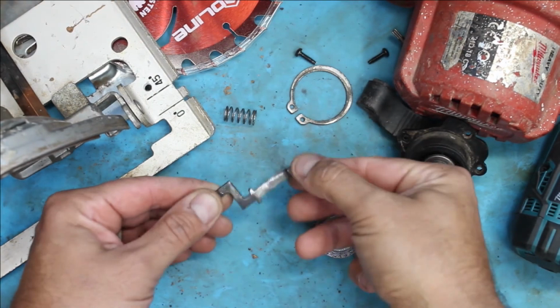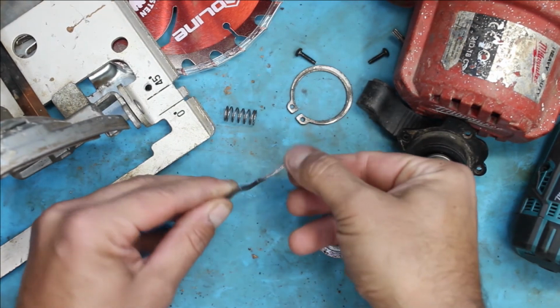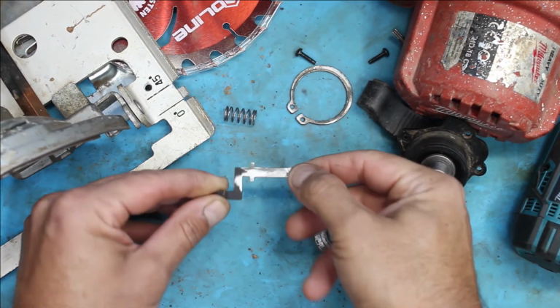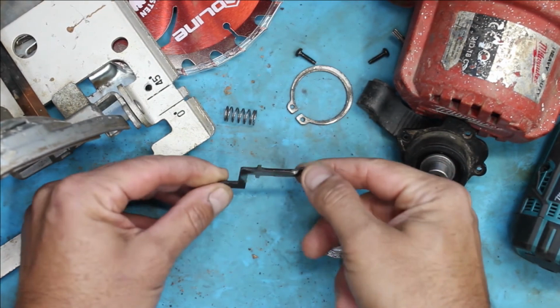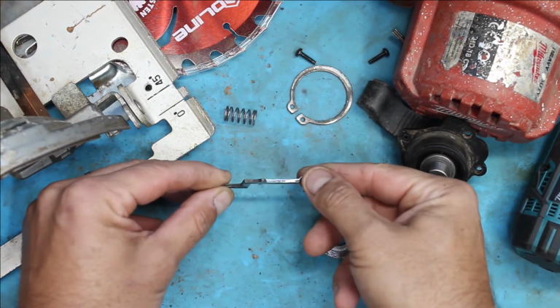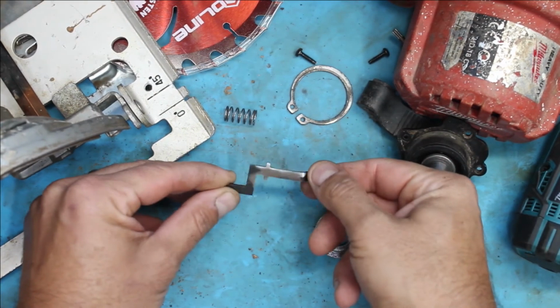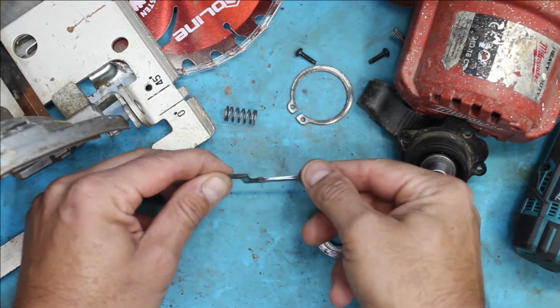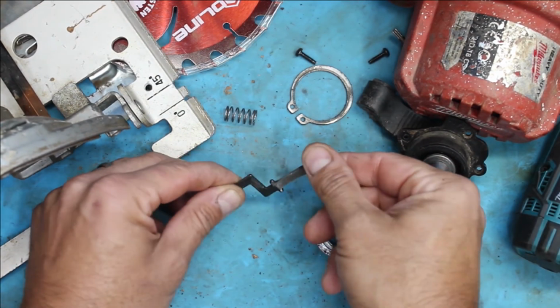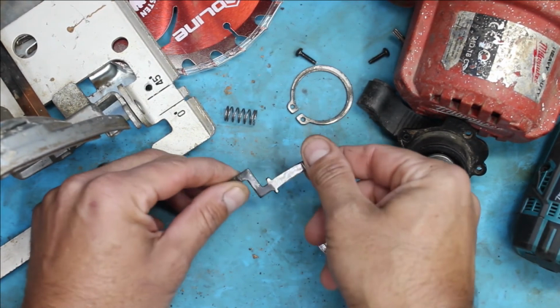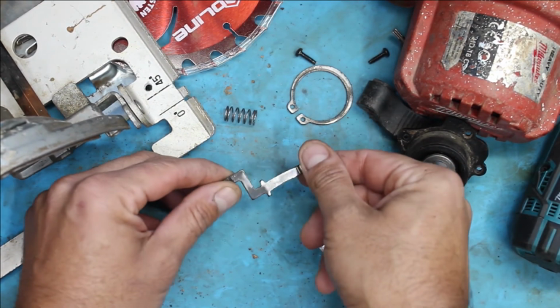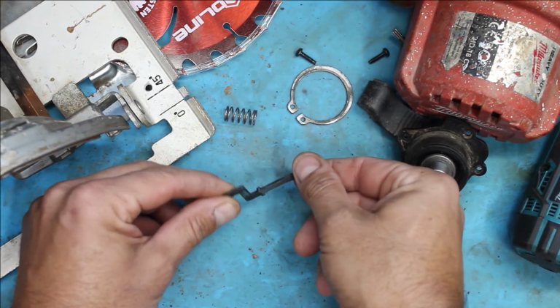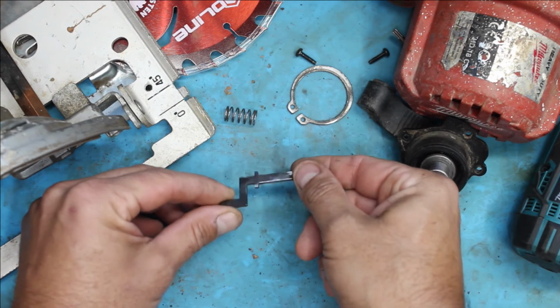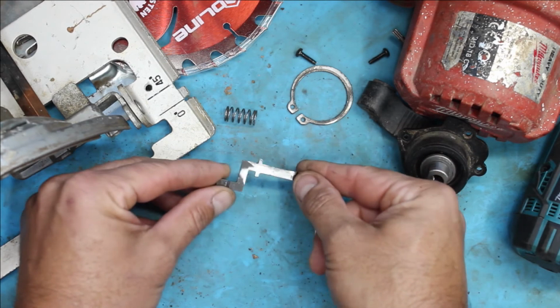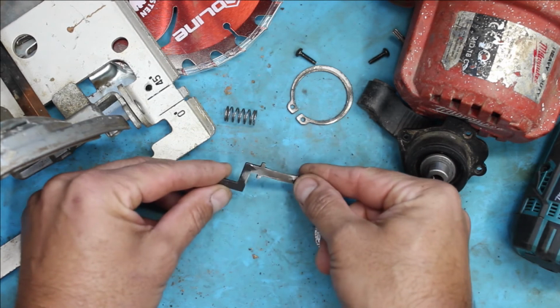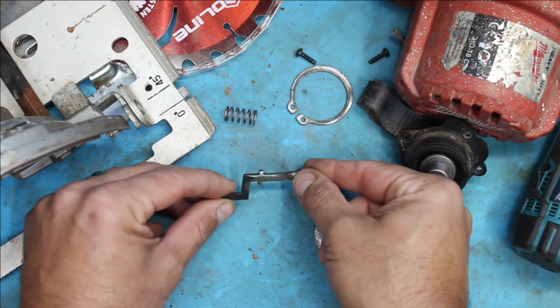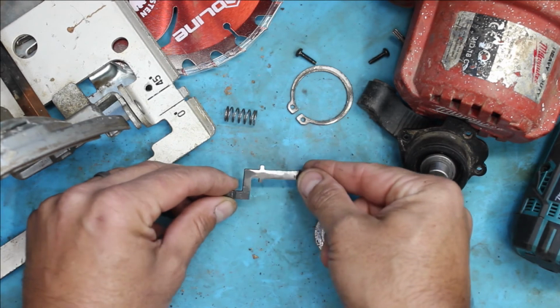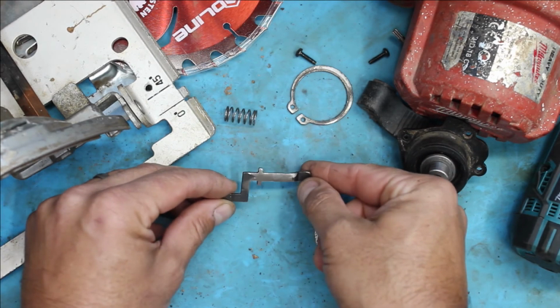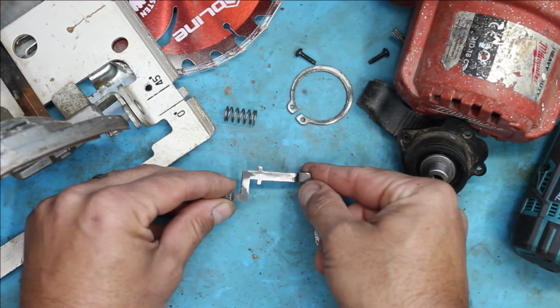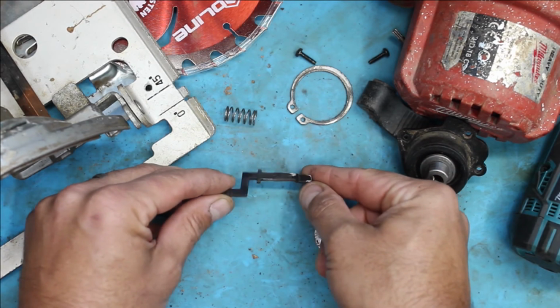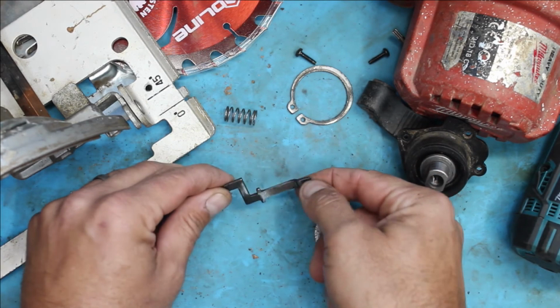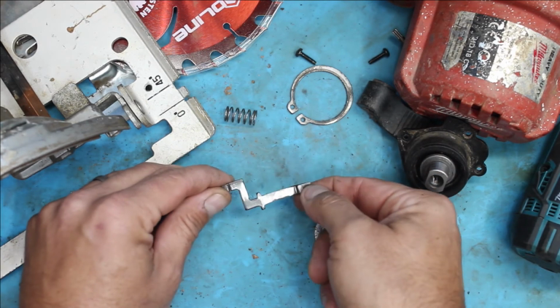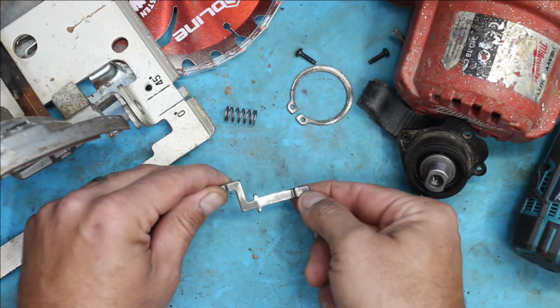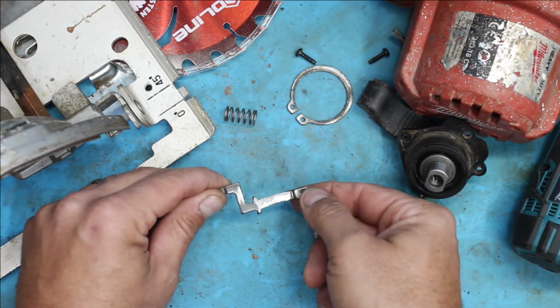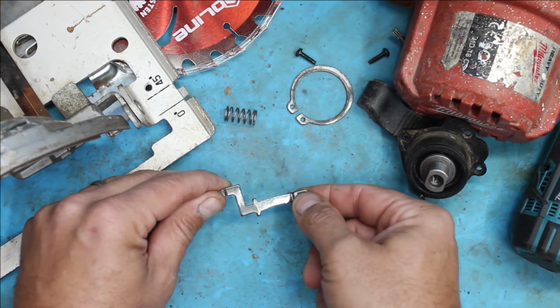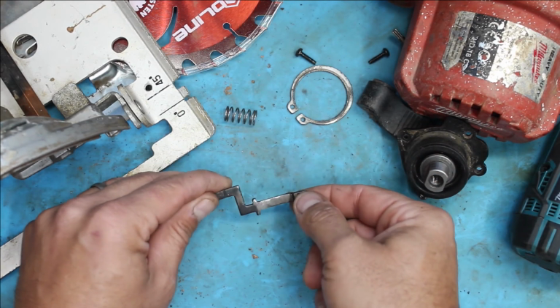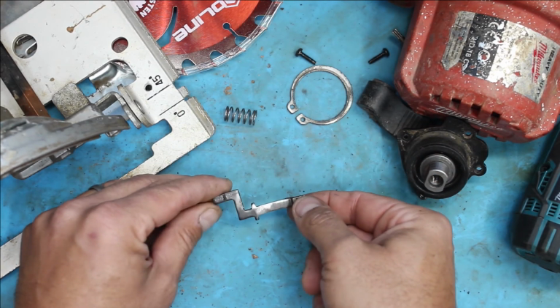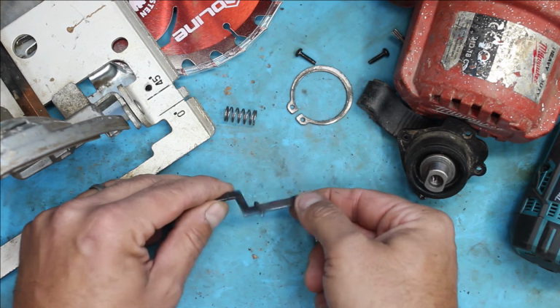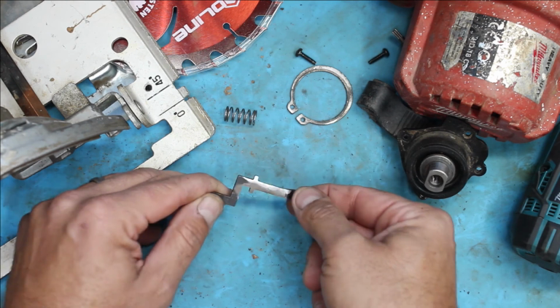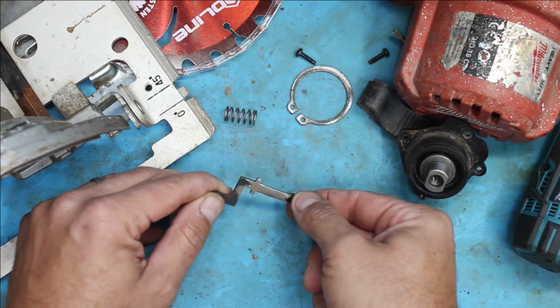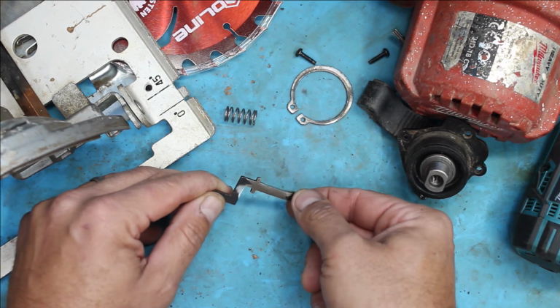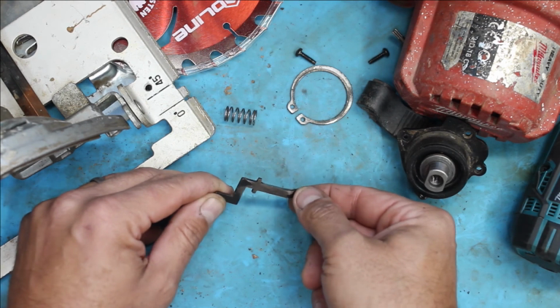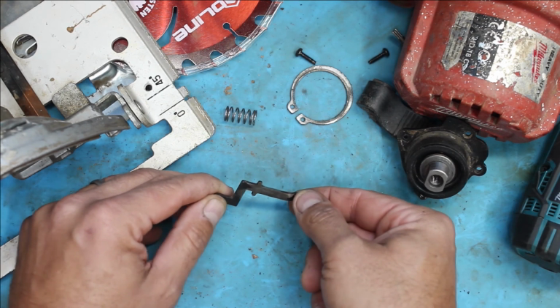Oh no, look at that — just like secondhand! I don't recommend you repair yours. Definitely don't repair it. Do not repair yours. Thanks for watching, see ya.